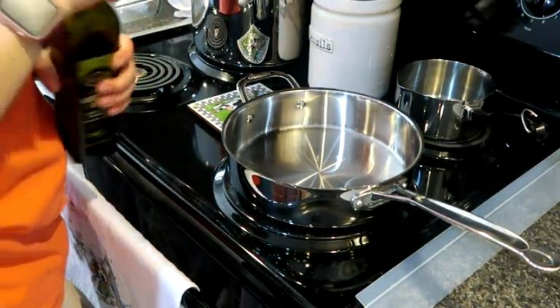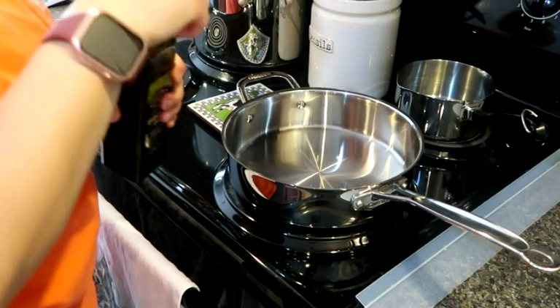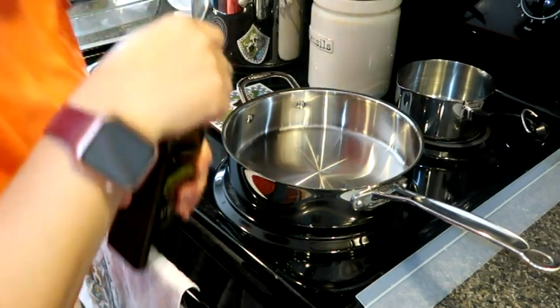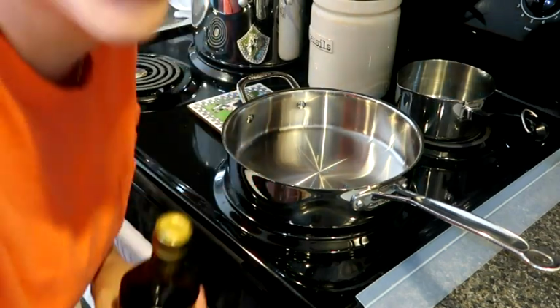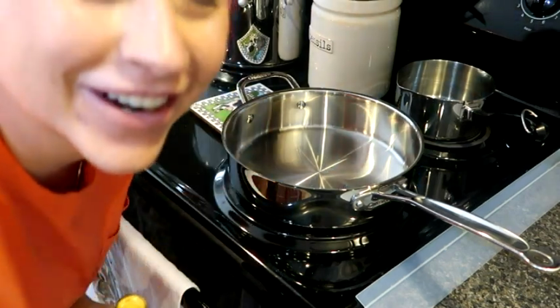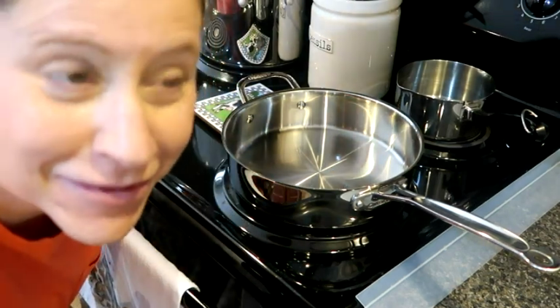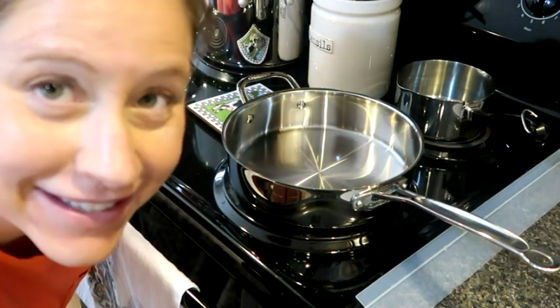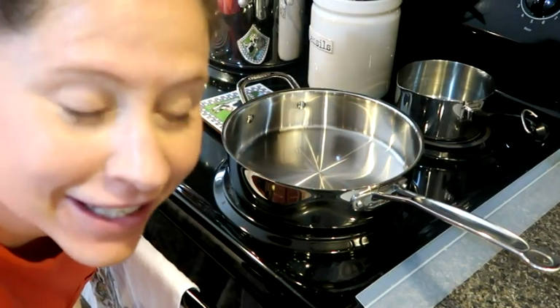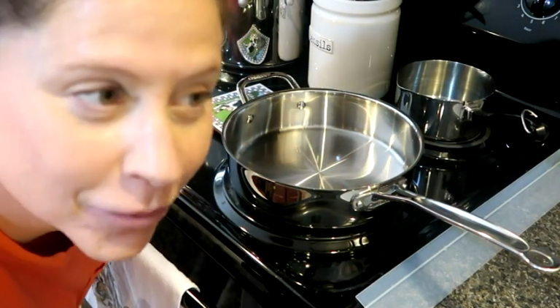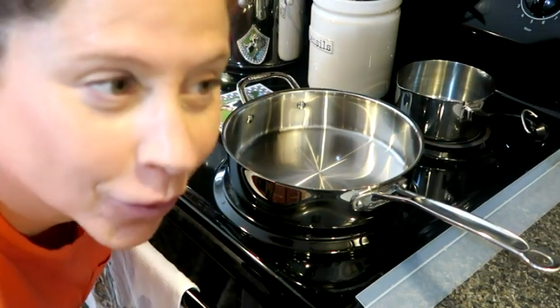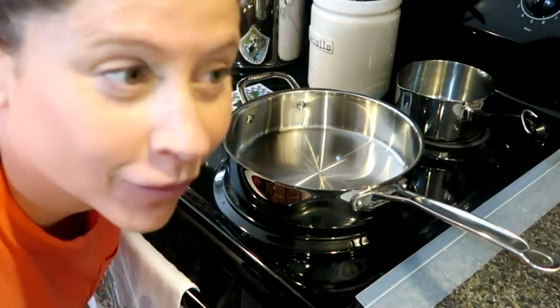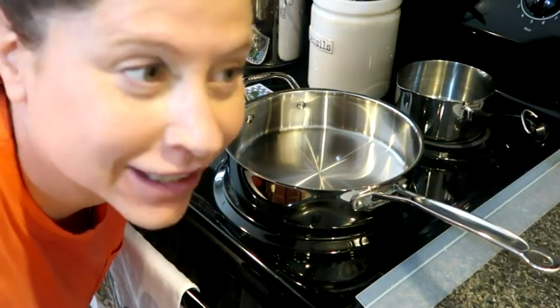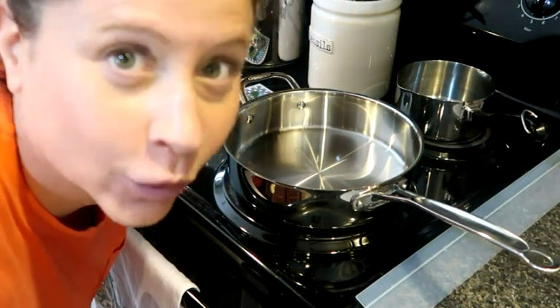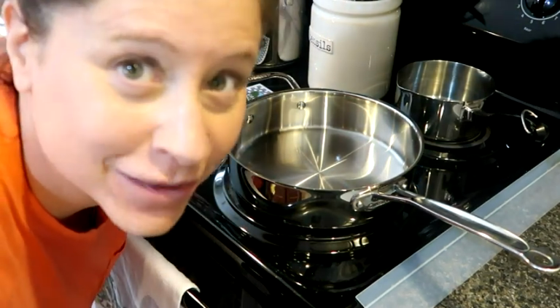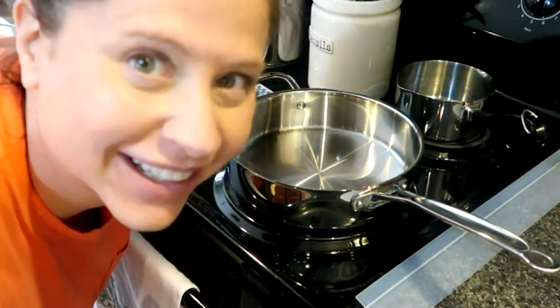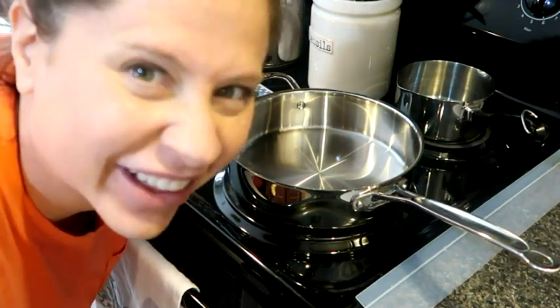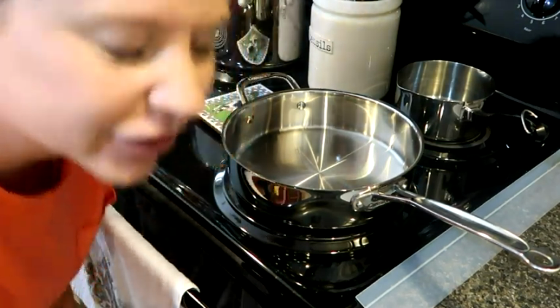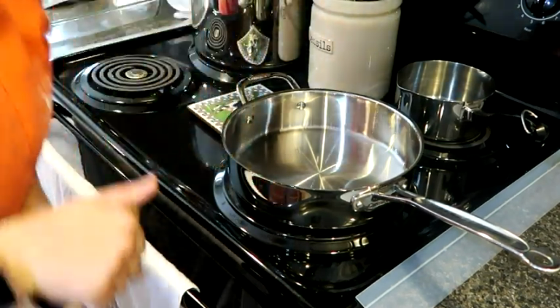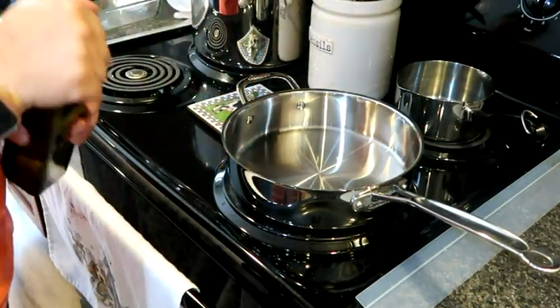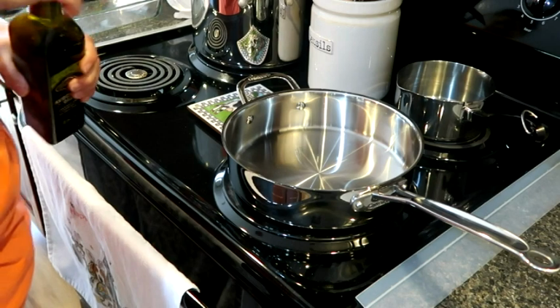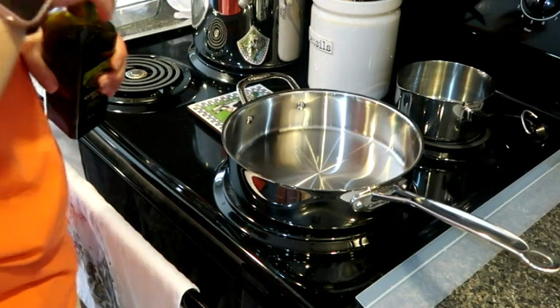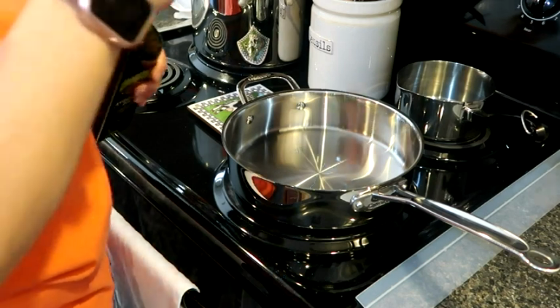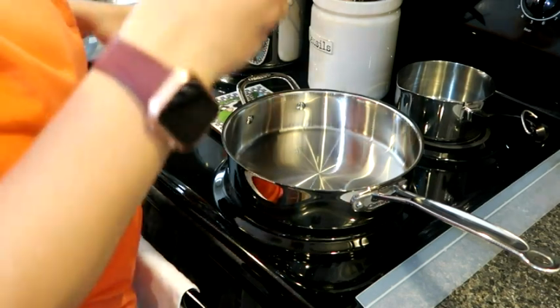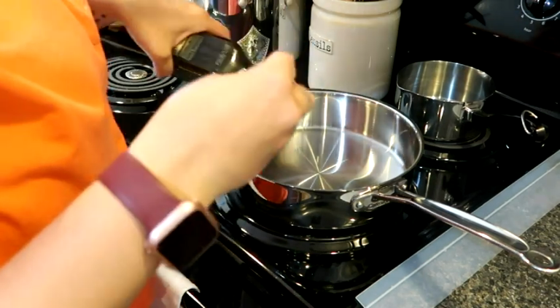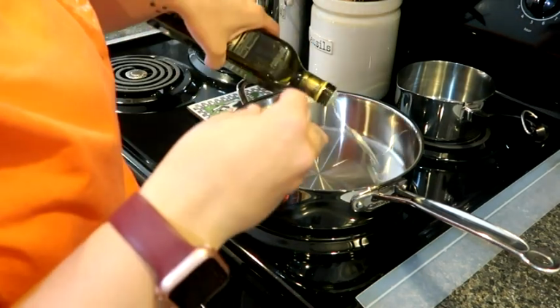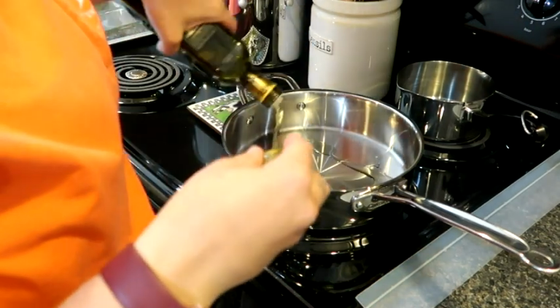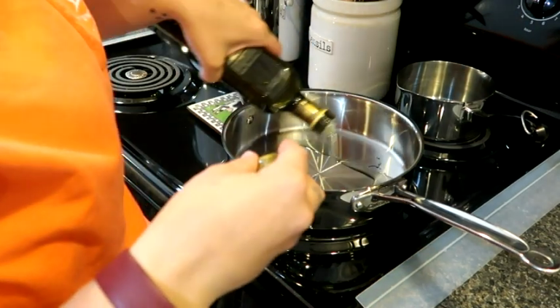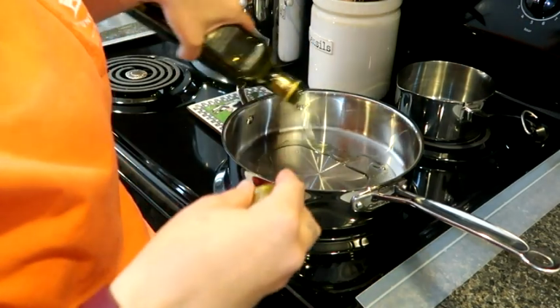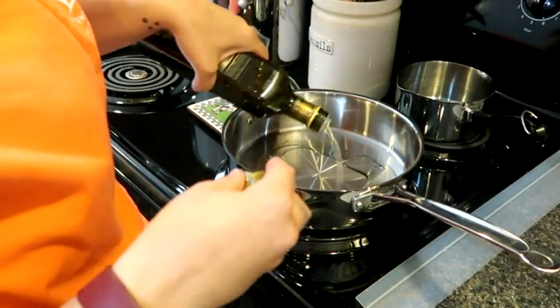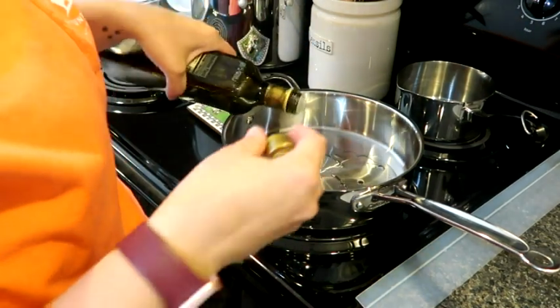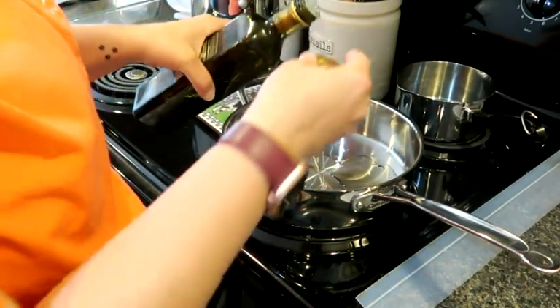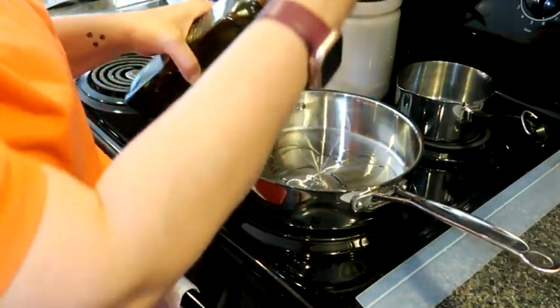The other day I was making tea and I kept wondering why it wasn't getting warm because I didn't have the eye on. I'm going to put a little bit of avocado oil here.